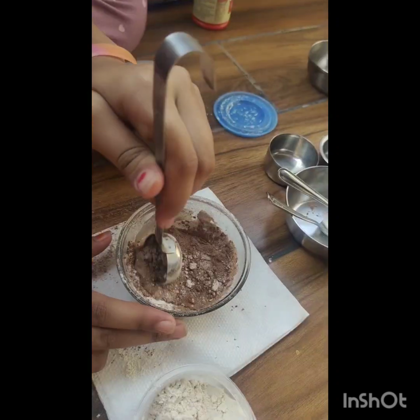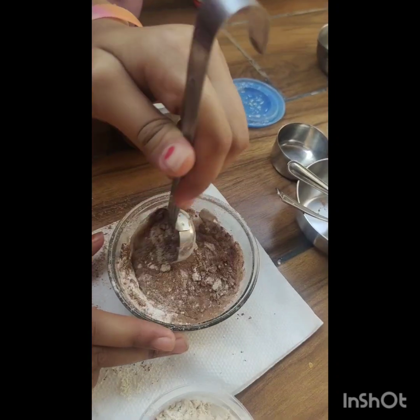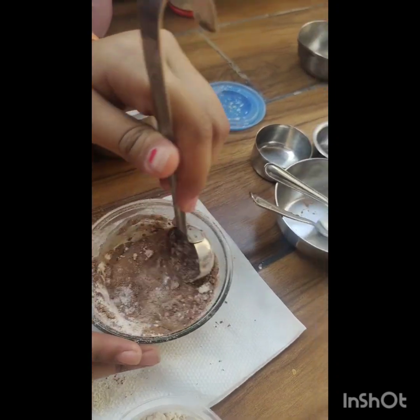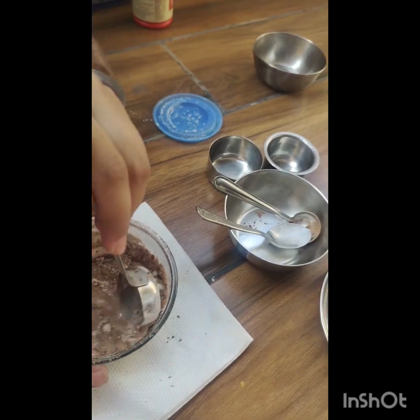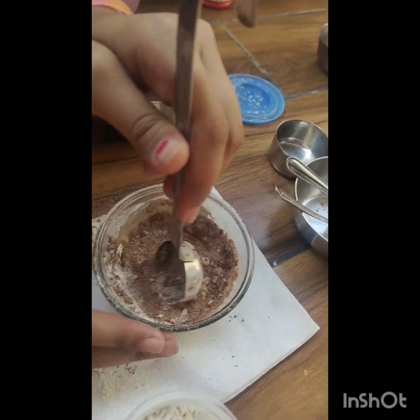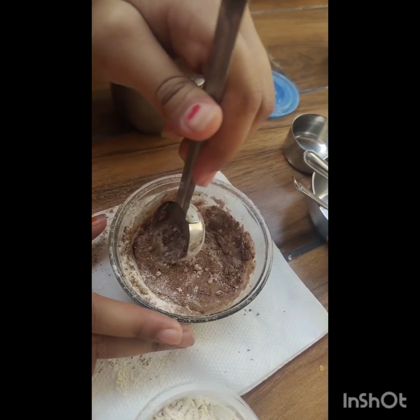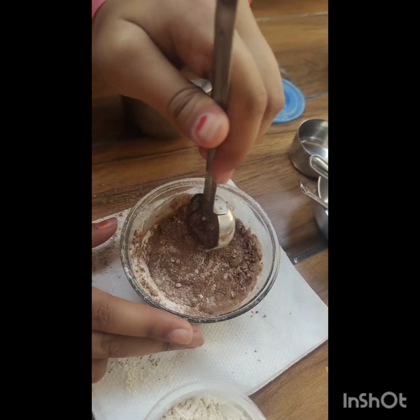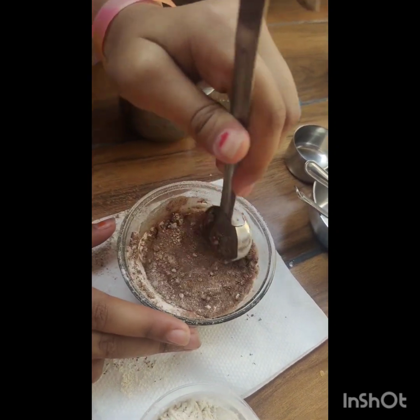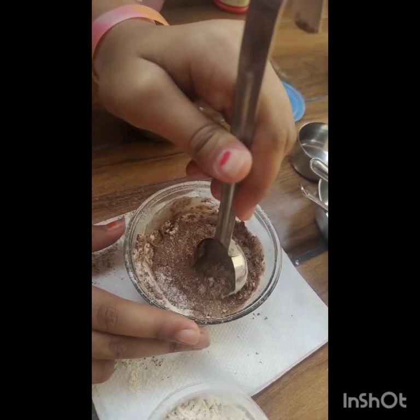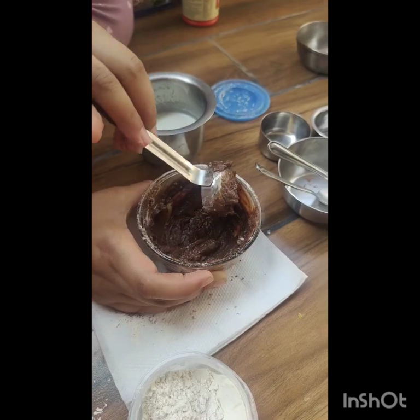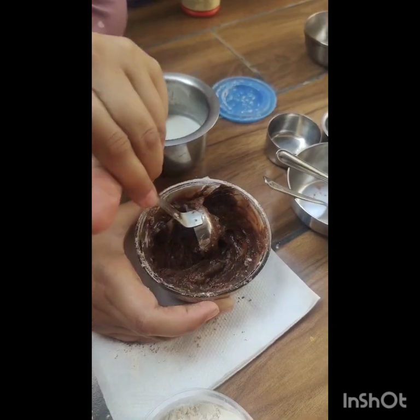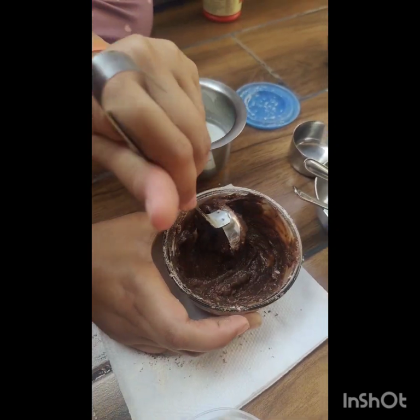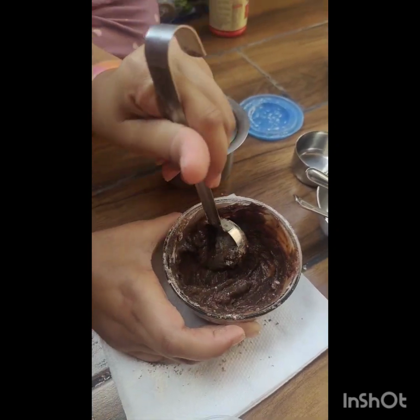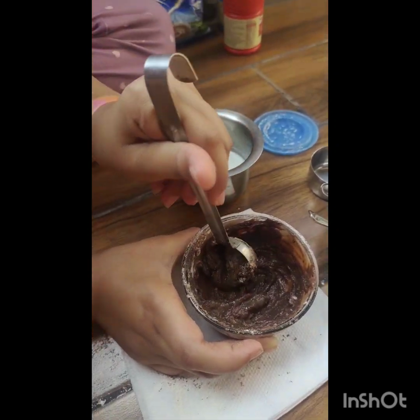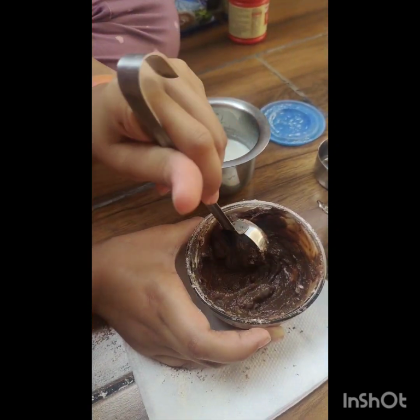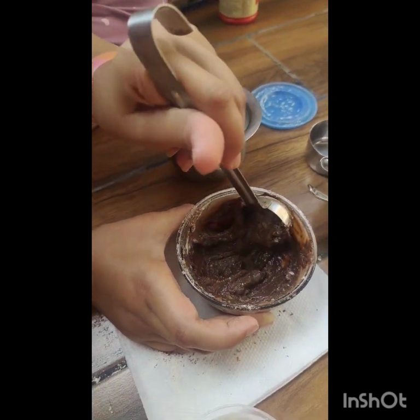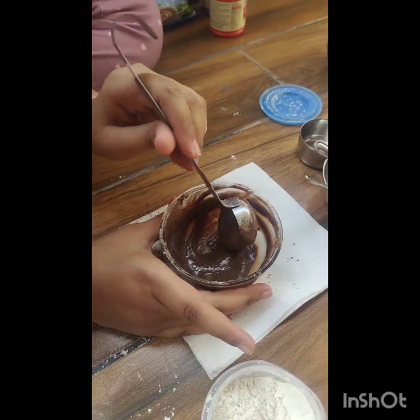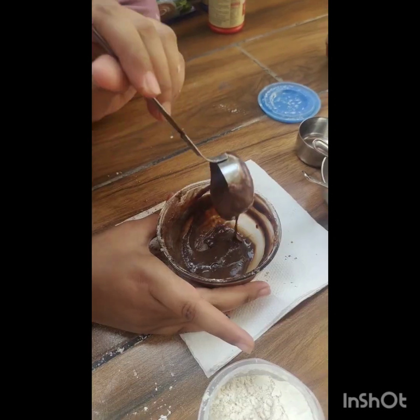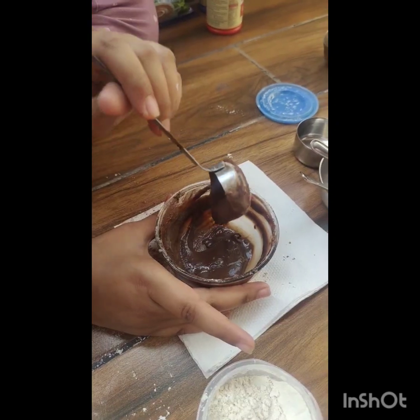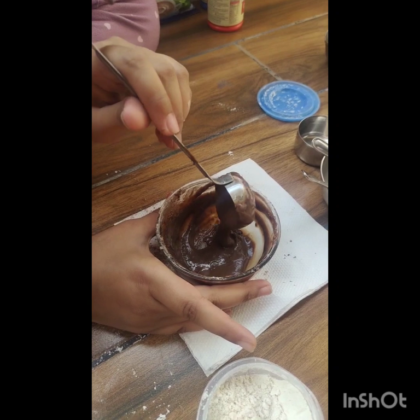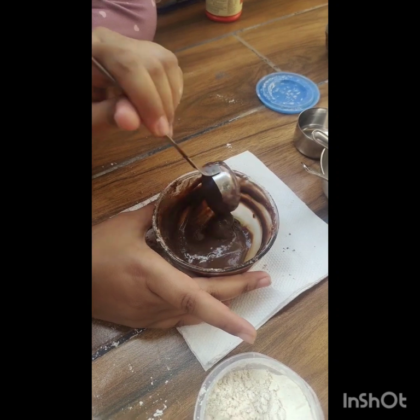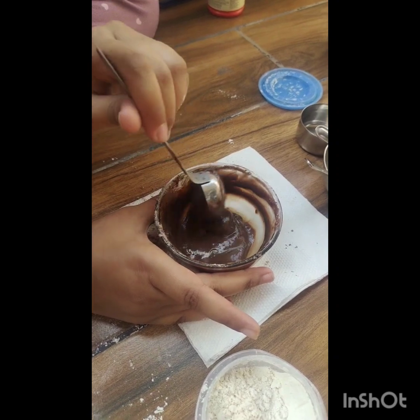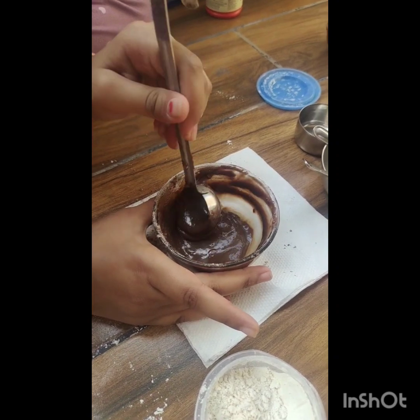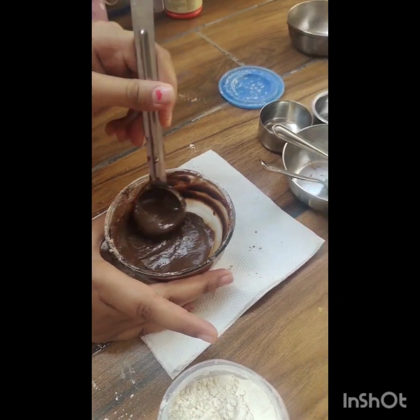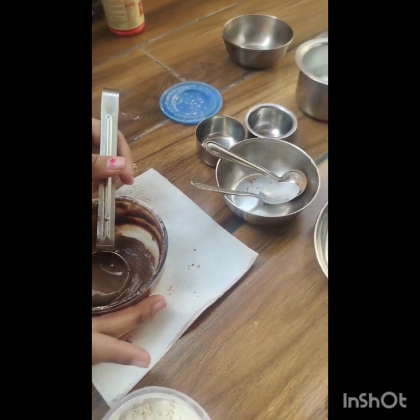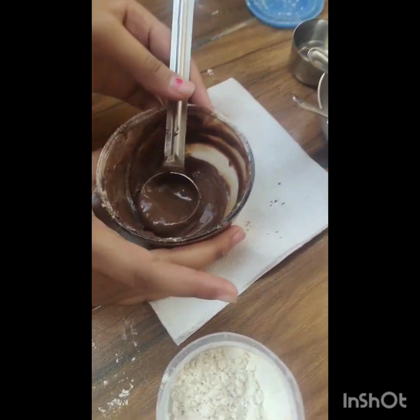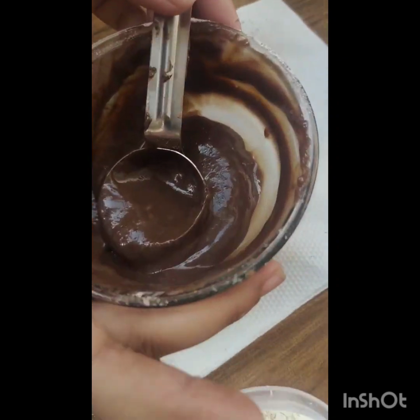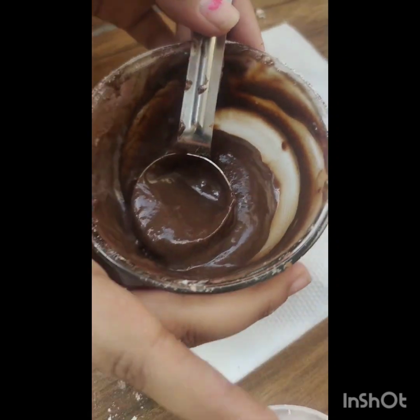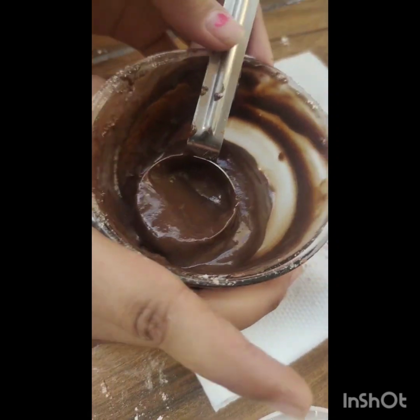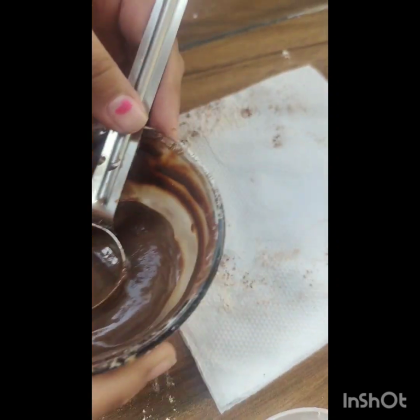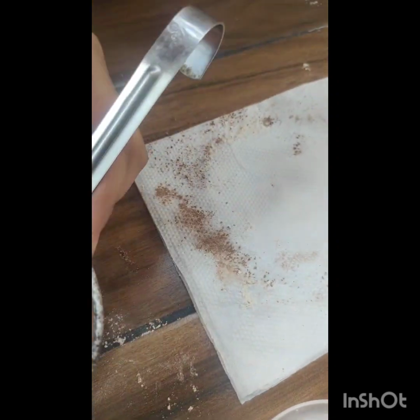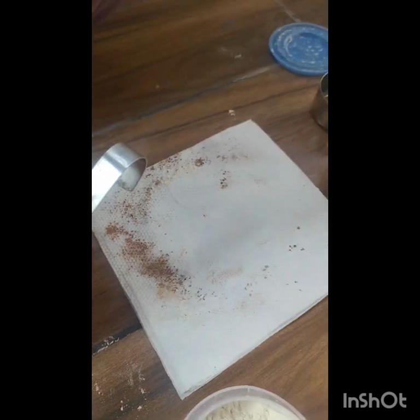Mix until smooth. Mix it until this much smooth, then I will keep it aside.